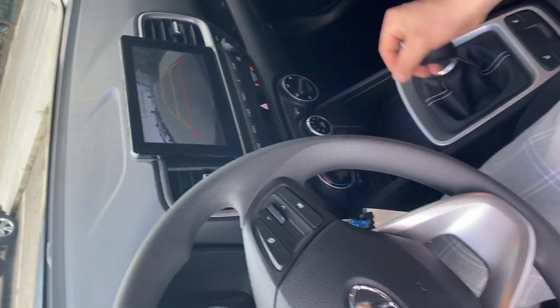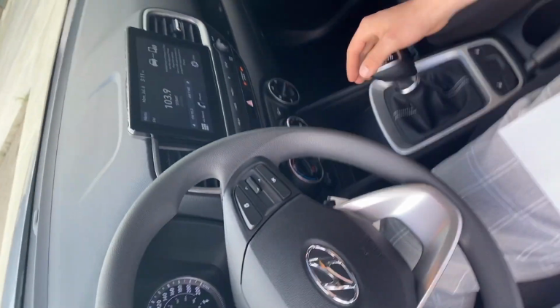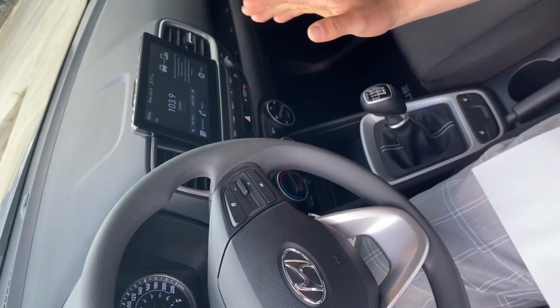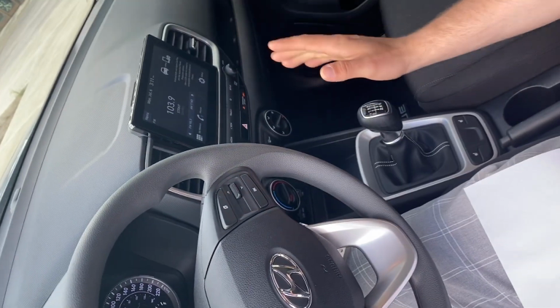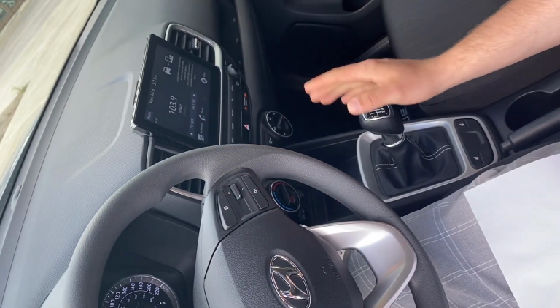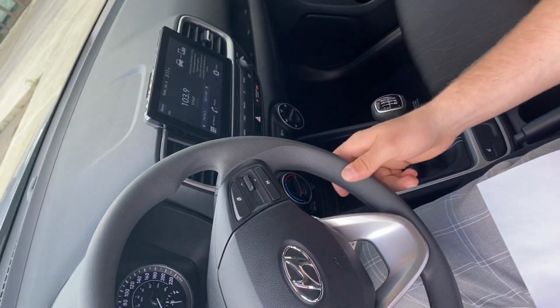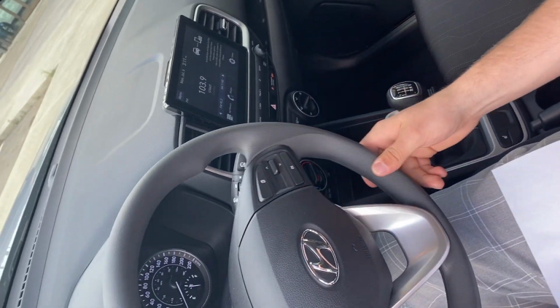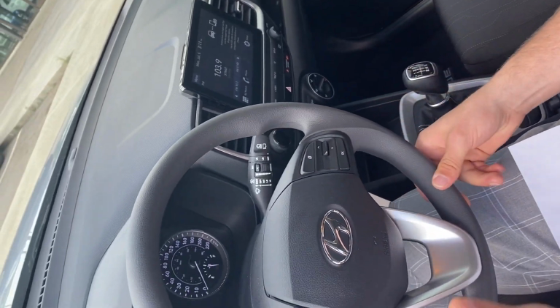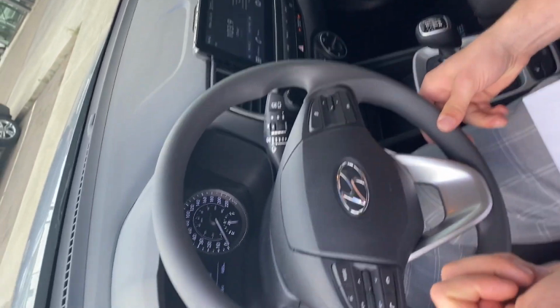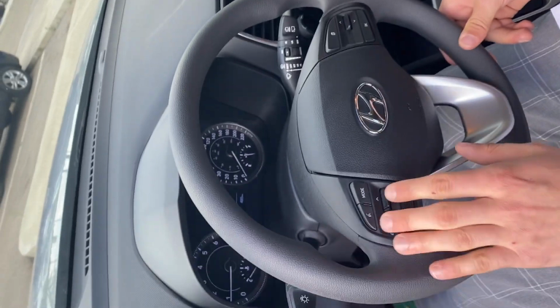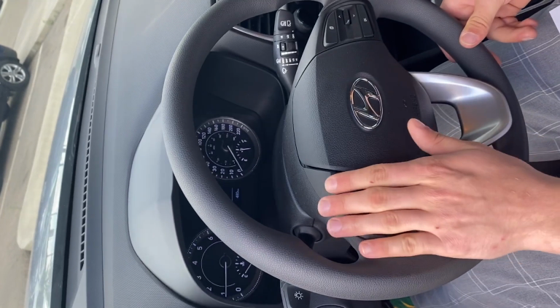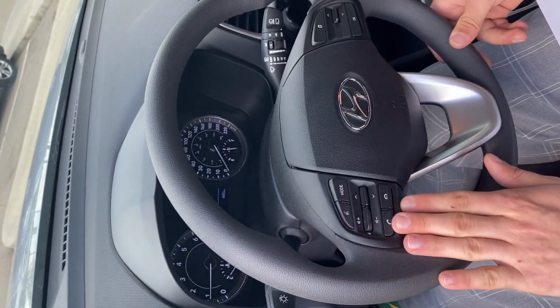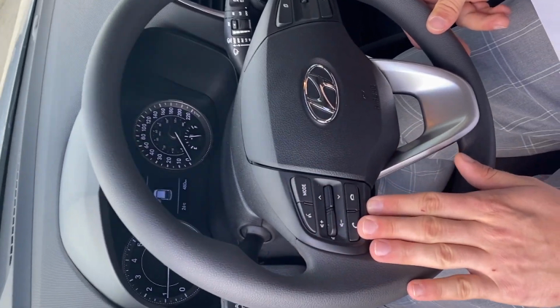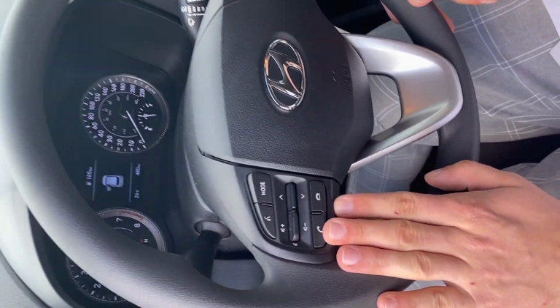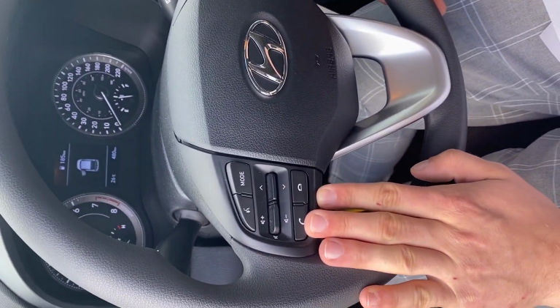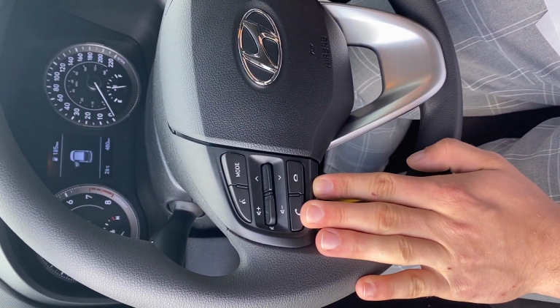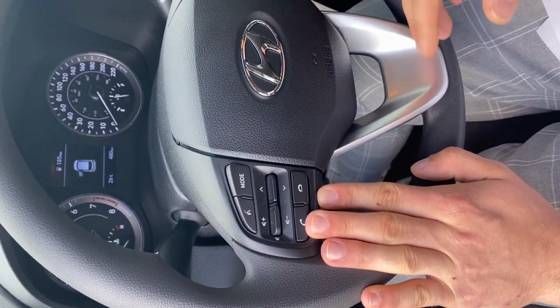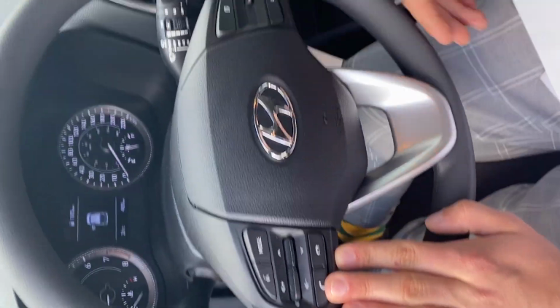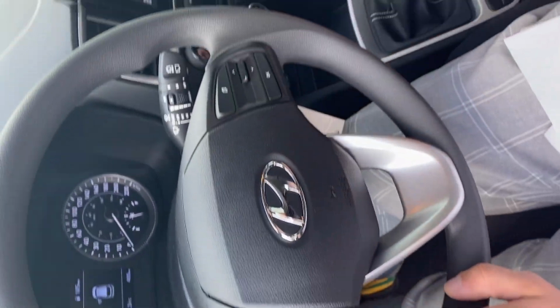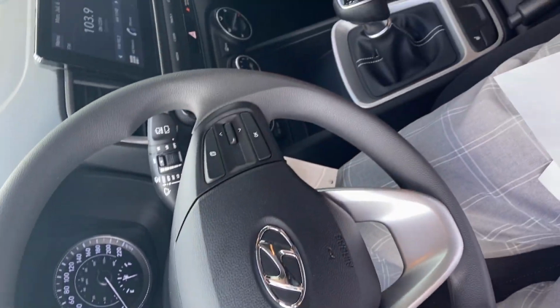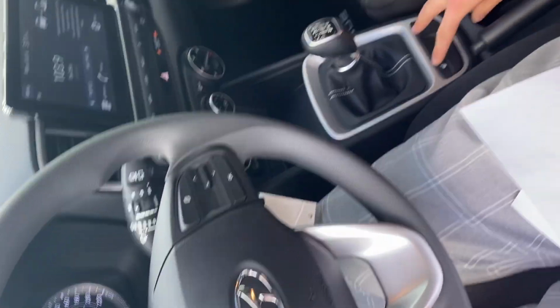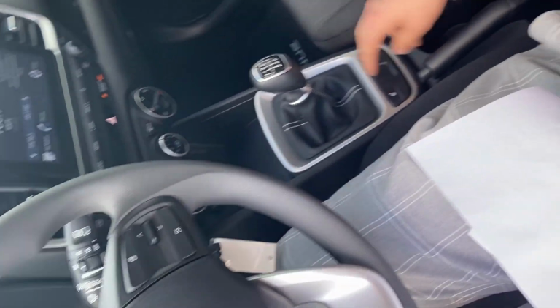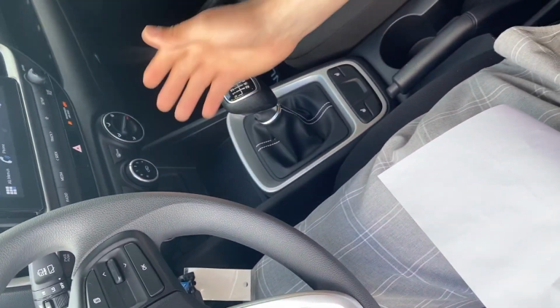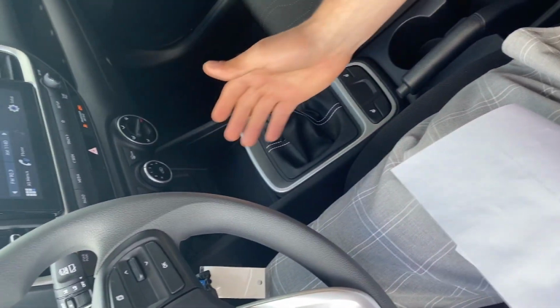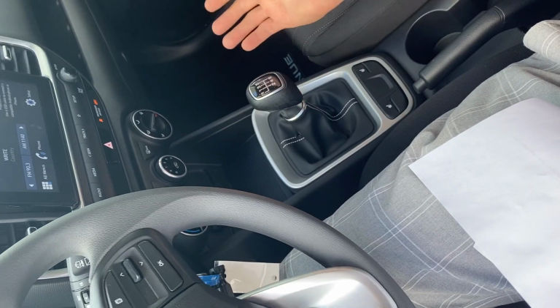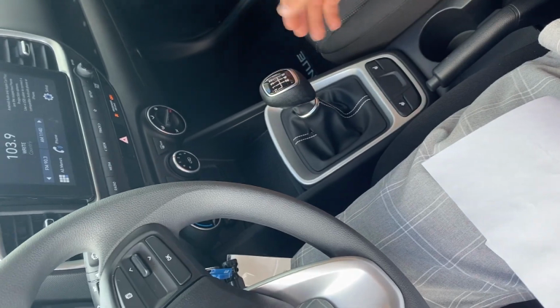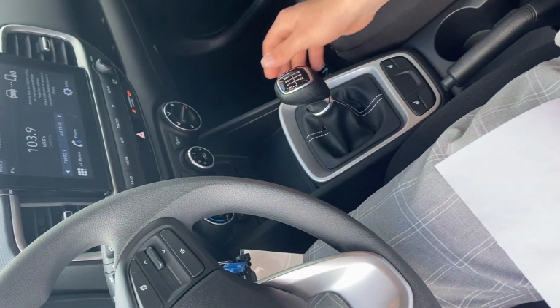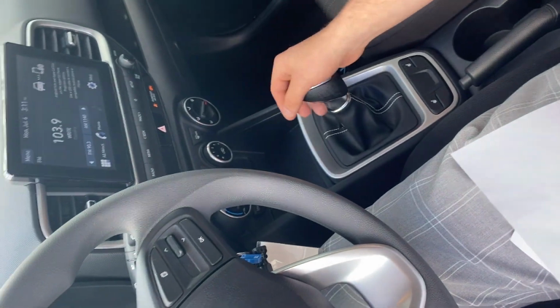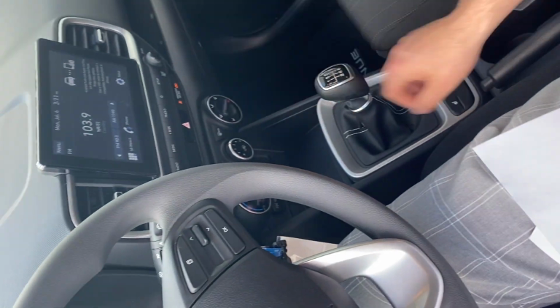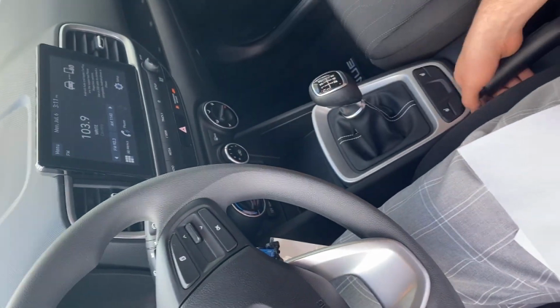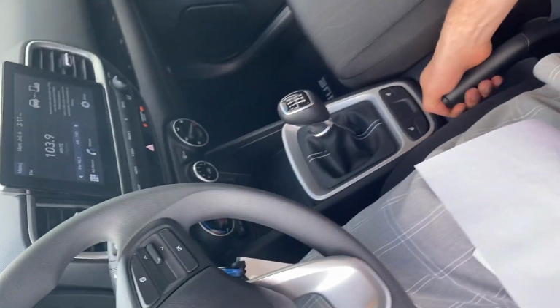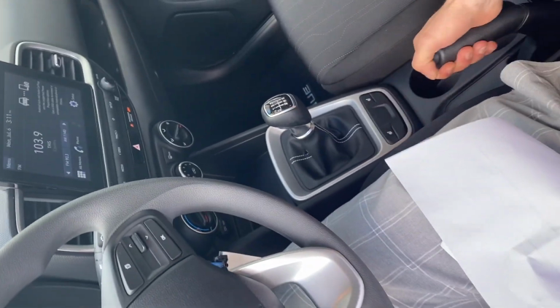This vehicle does also come with Apple CarPlay and Android Auto. You have your Bluetooth and all your hands-free audio controls right here. You have heated seats, air conditioning, and a few other options that come standard in all our vehicles.